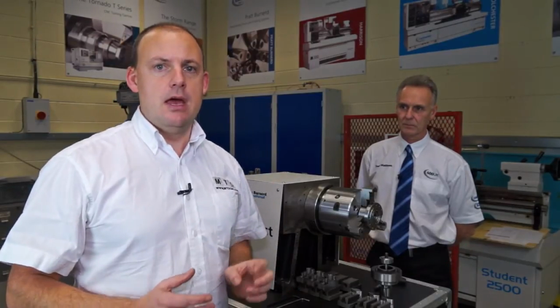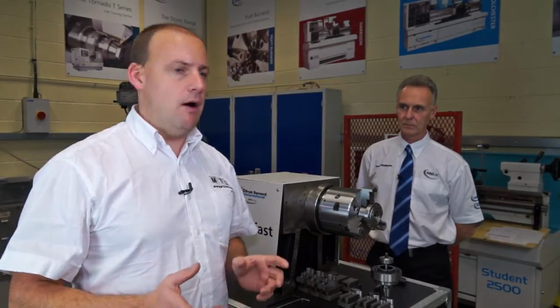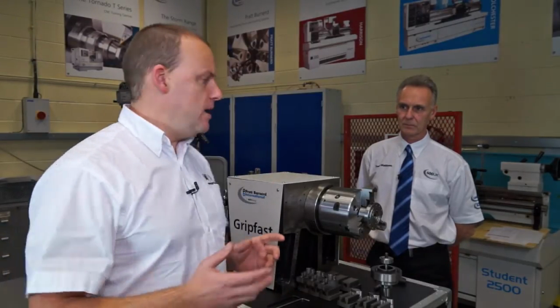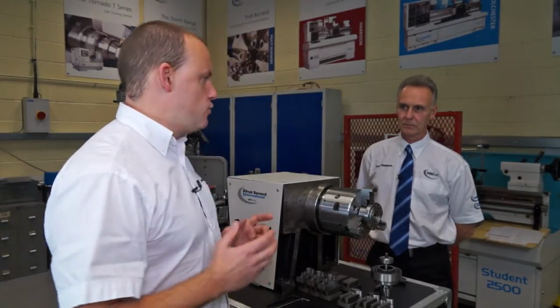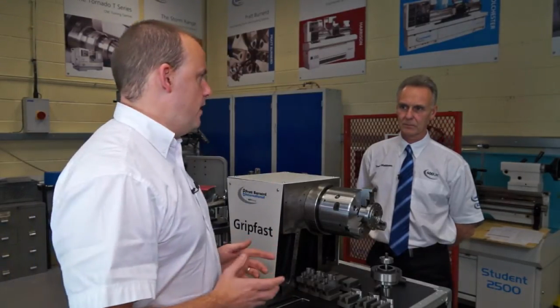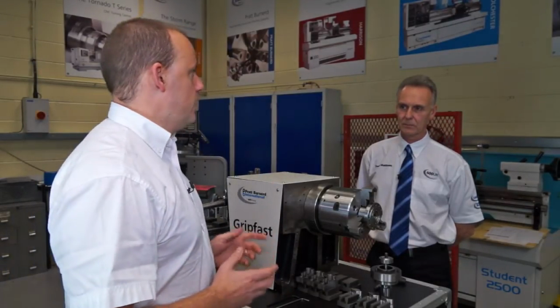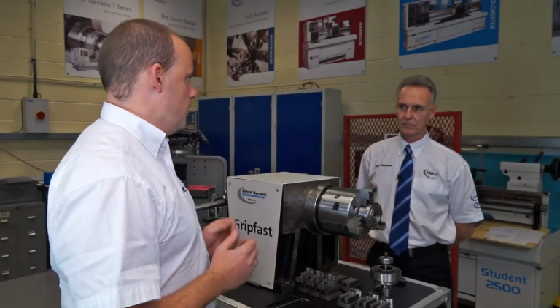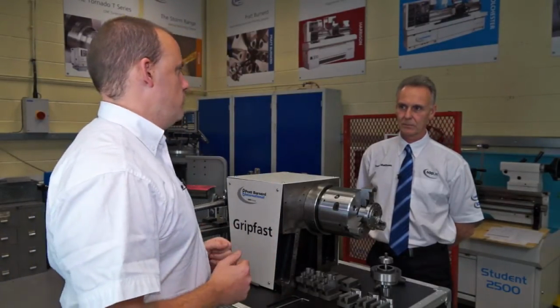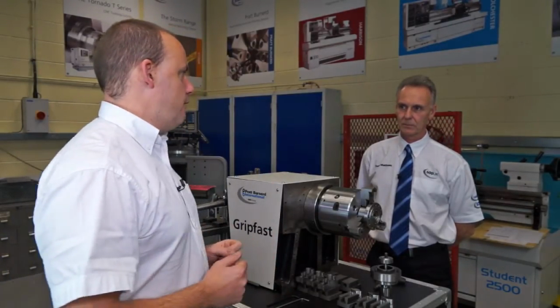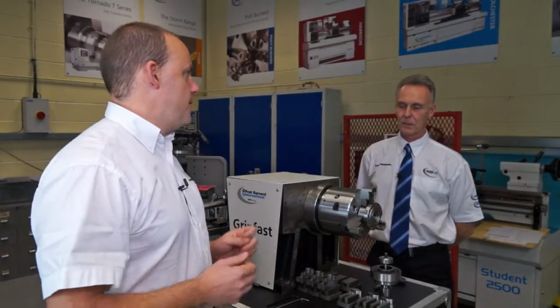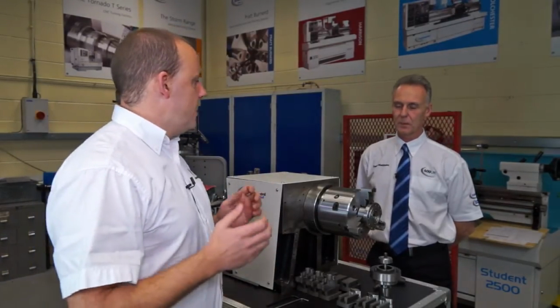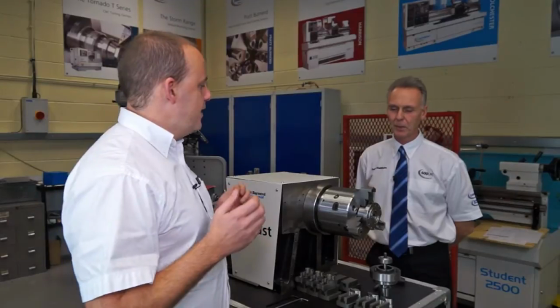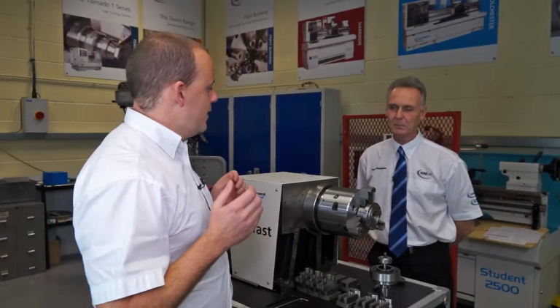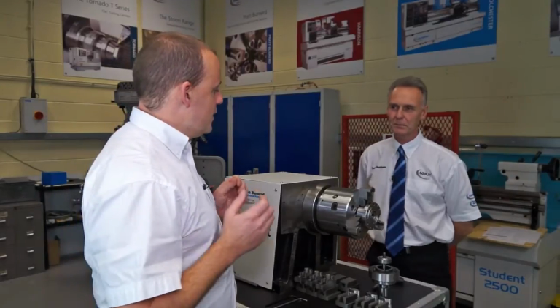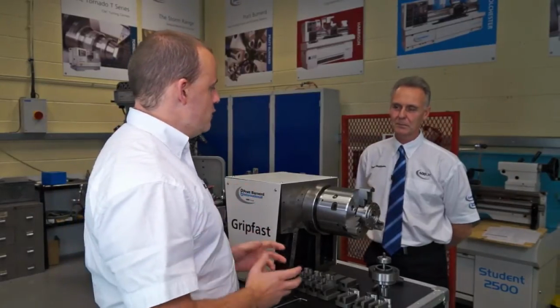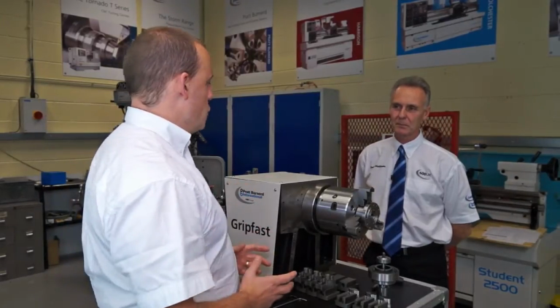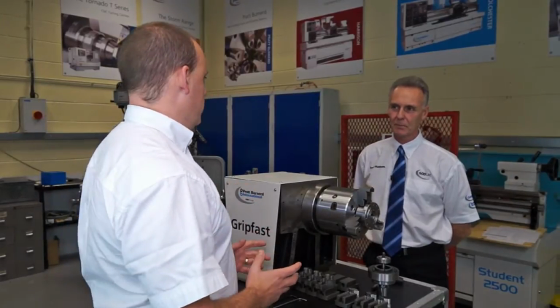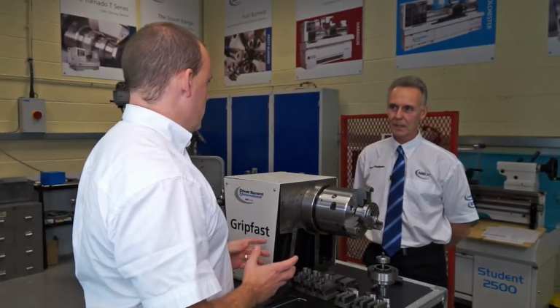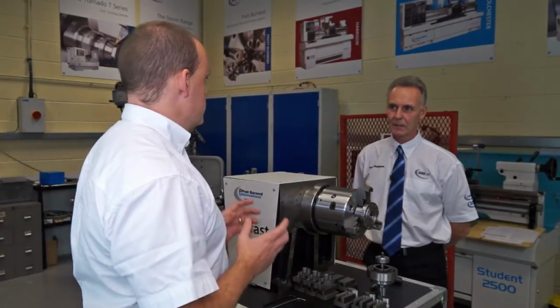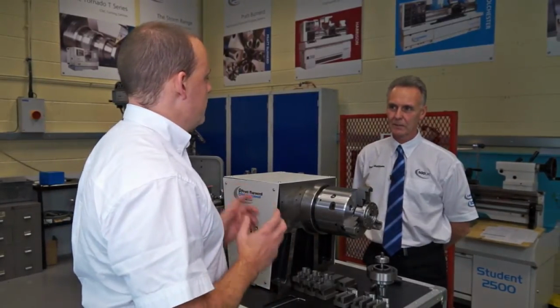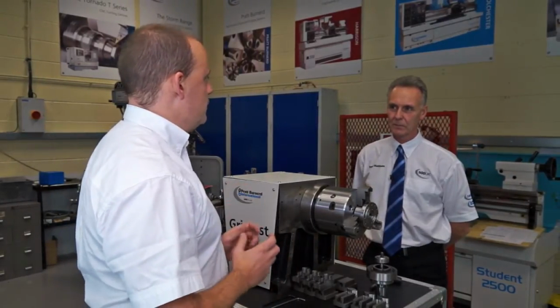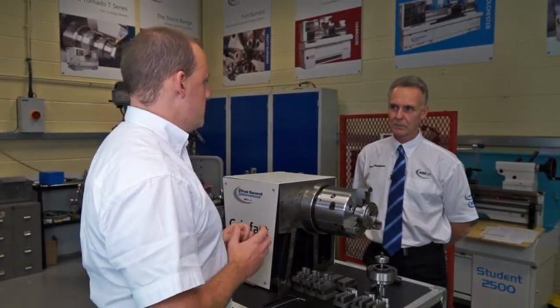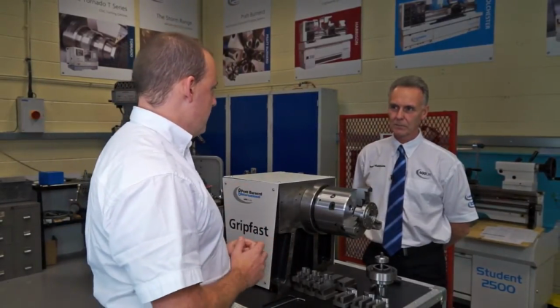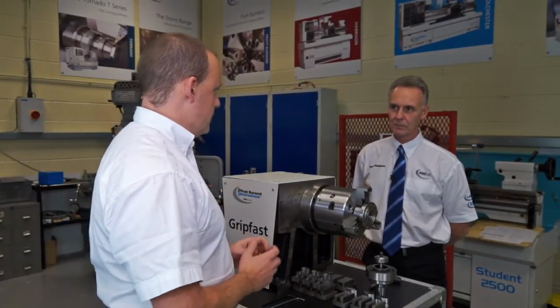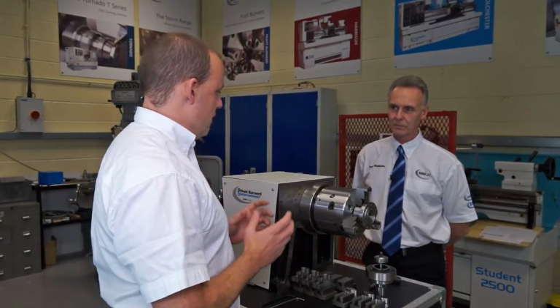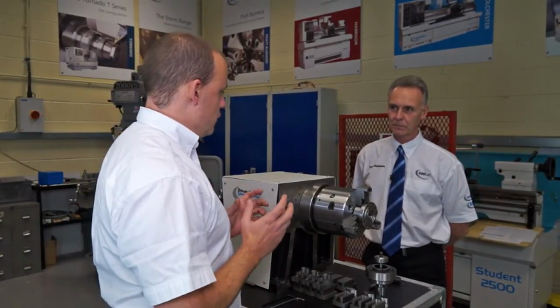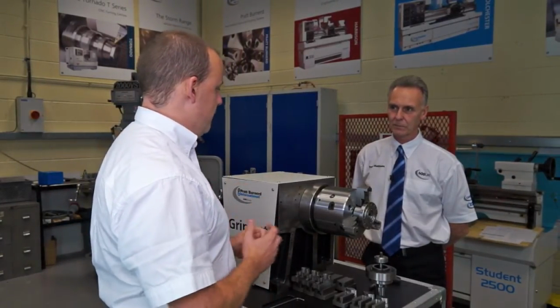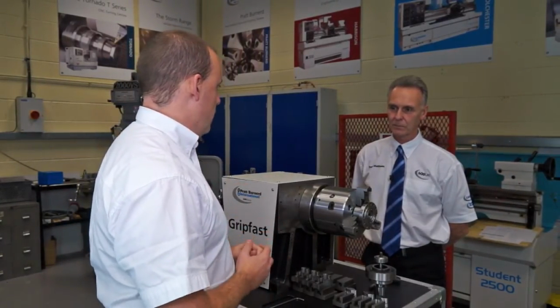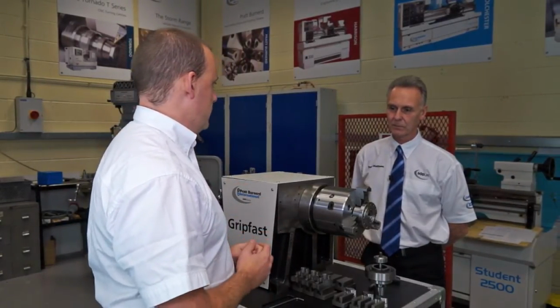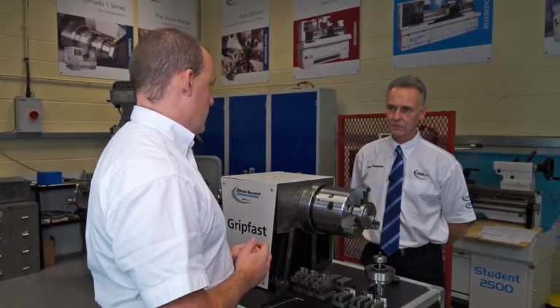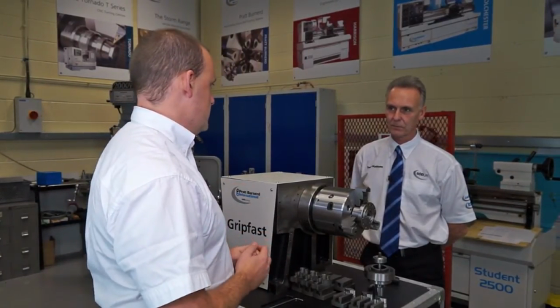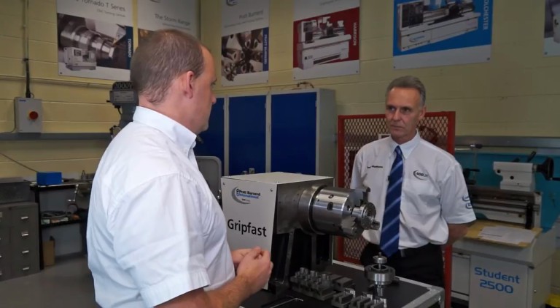I'm here with Trevor. Good afternoon Trevor. Good afternoon Paul. Can you talk us through some of the features and benefits of the Gripfast chucking systems?